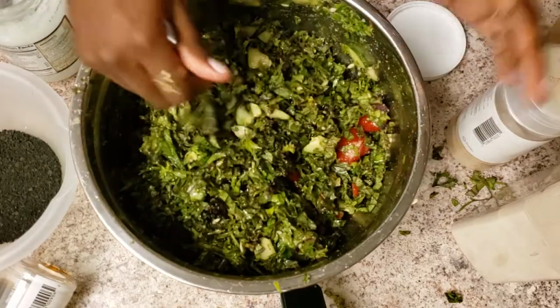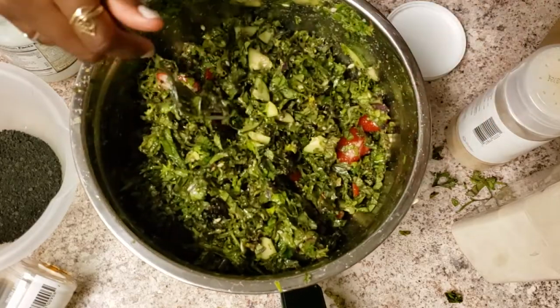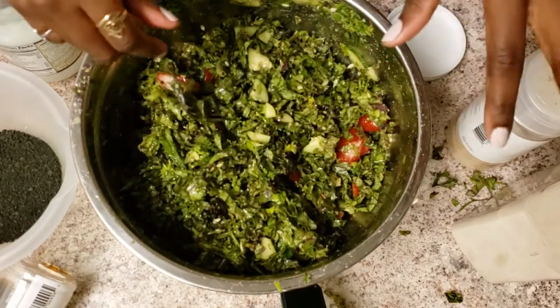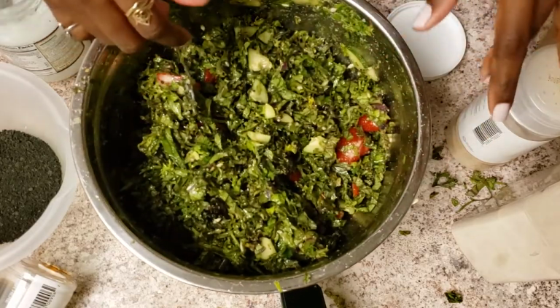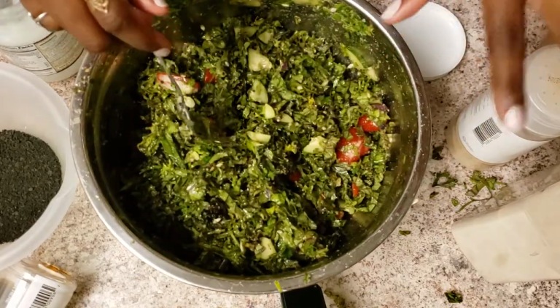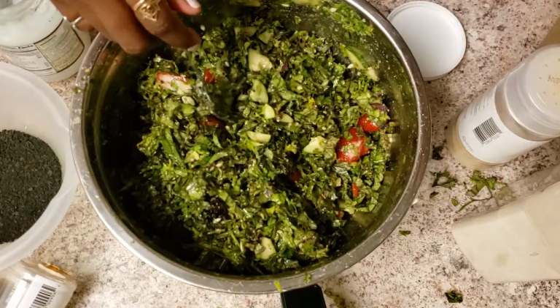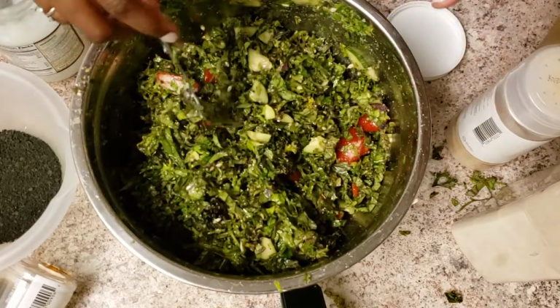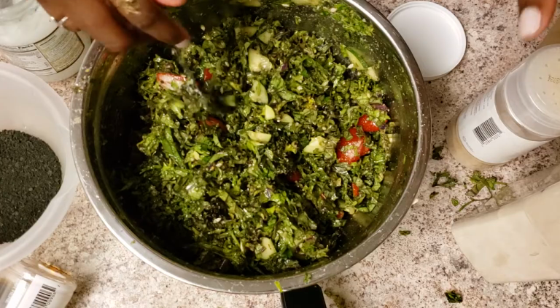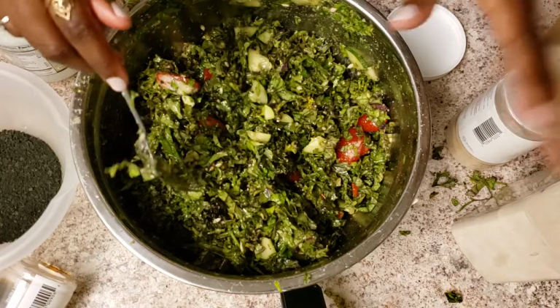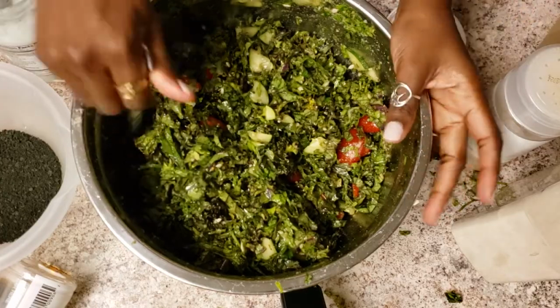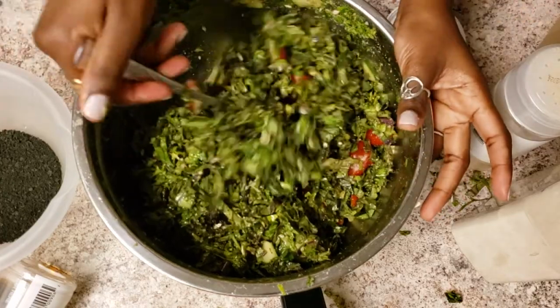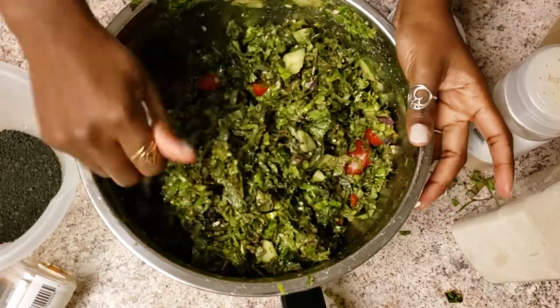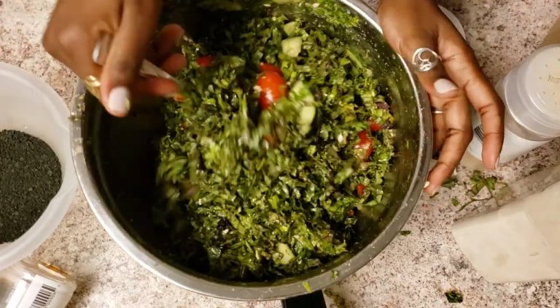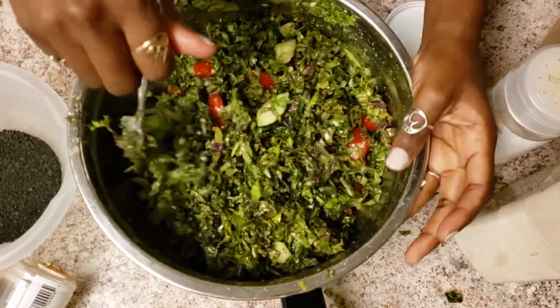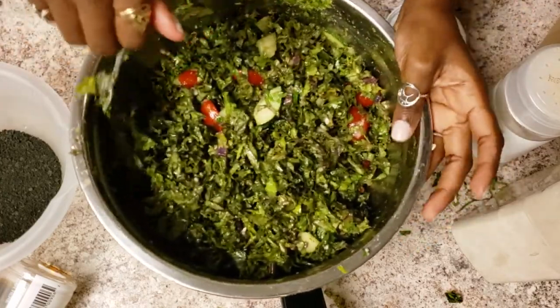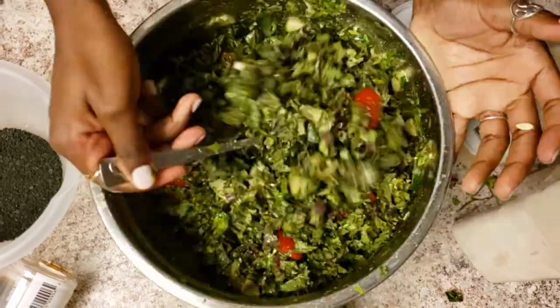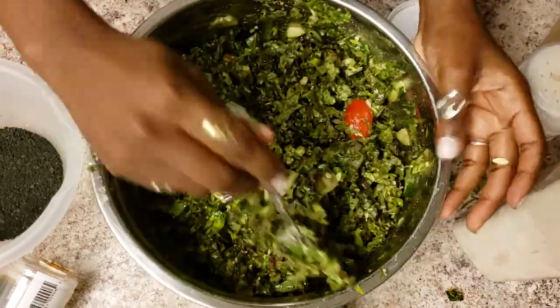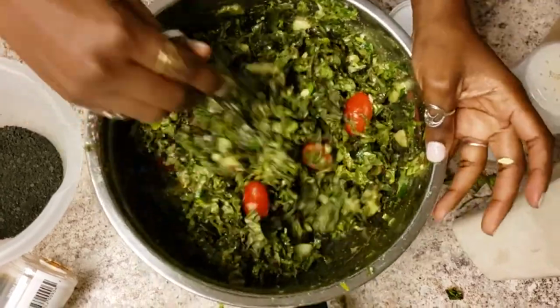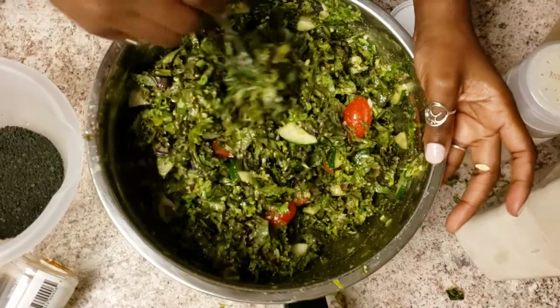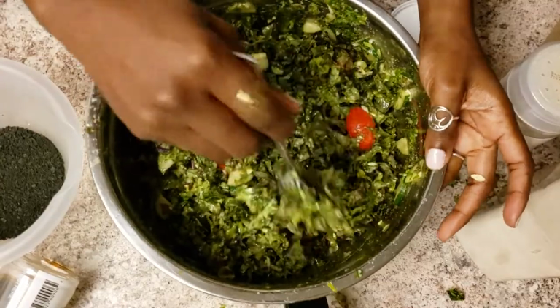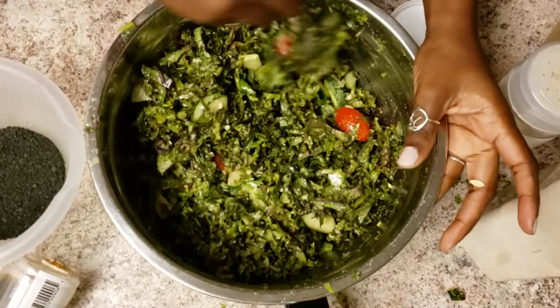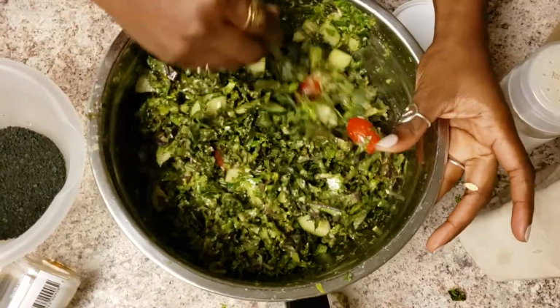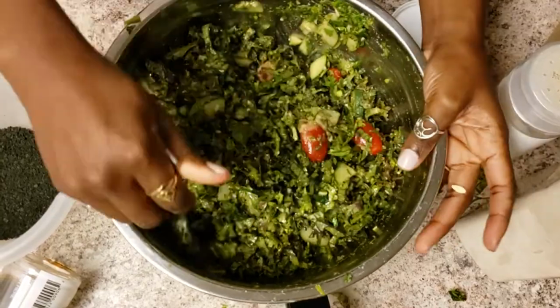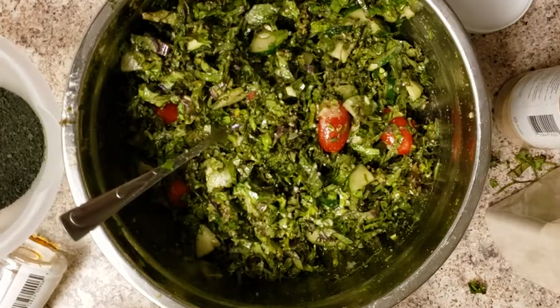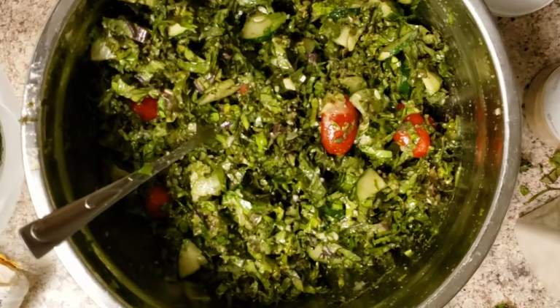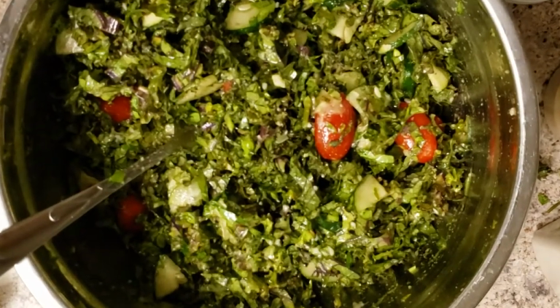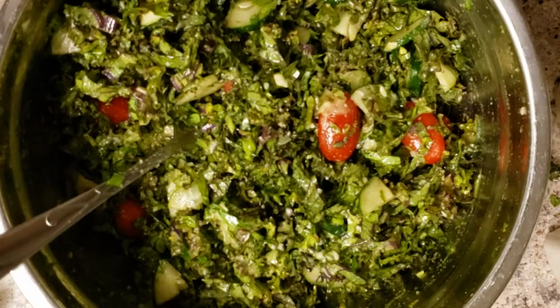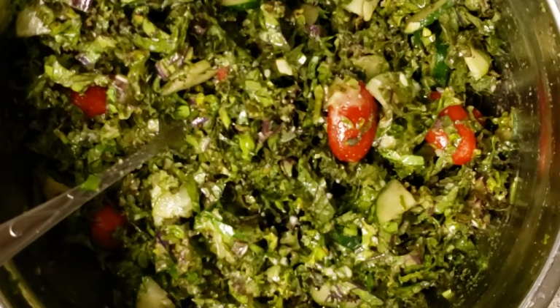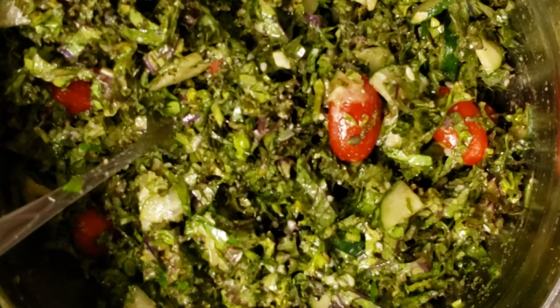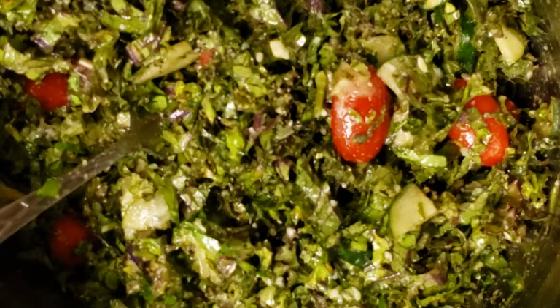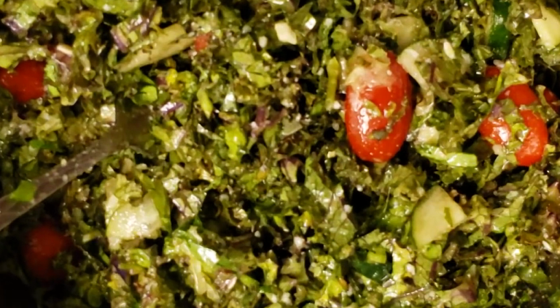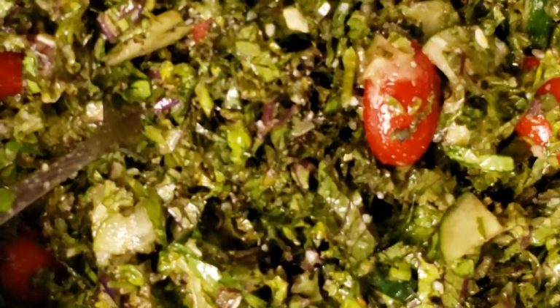If you don't have lime you could even add apple cider vinegar, but I prefer lime. This is the end product — yummy goodness.